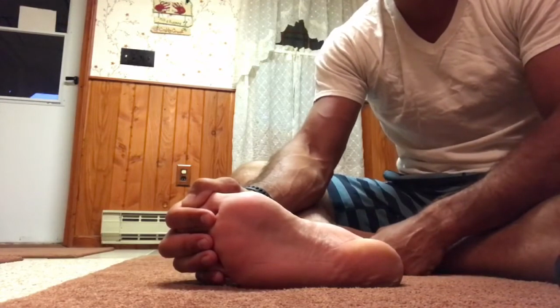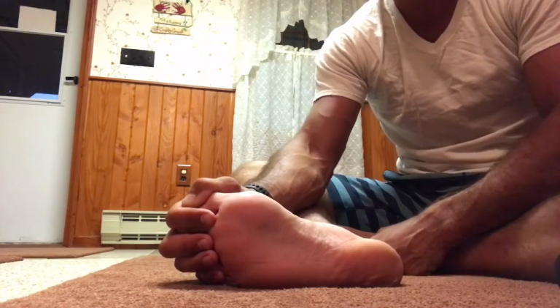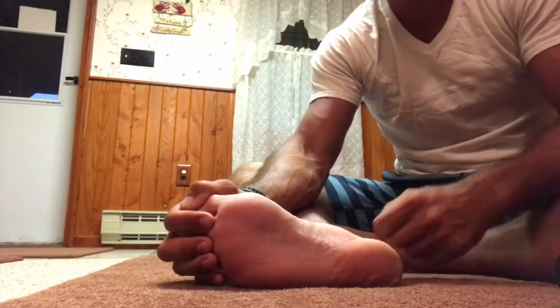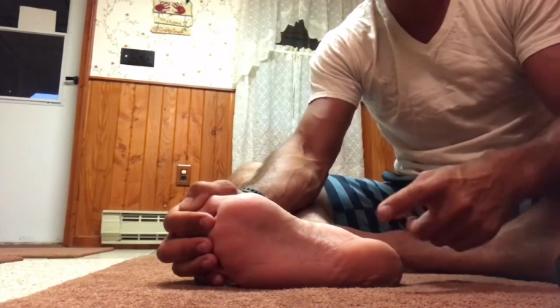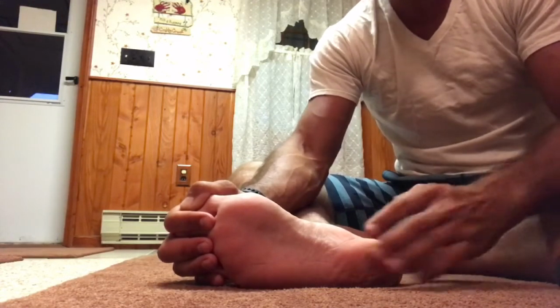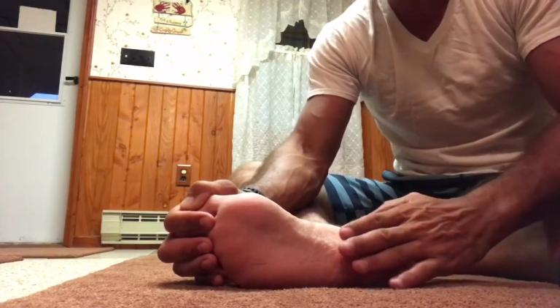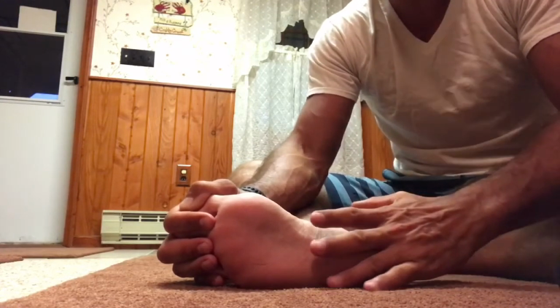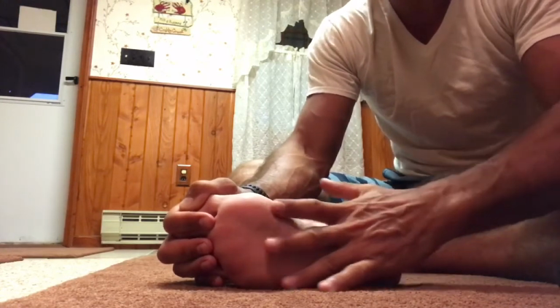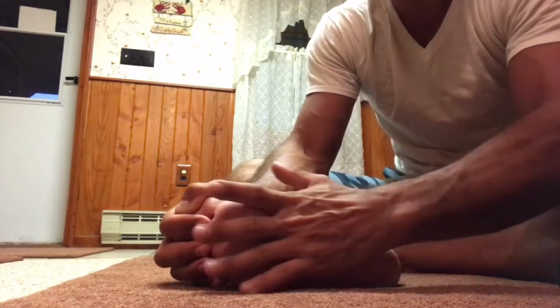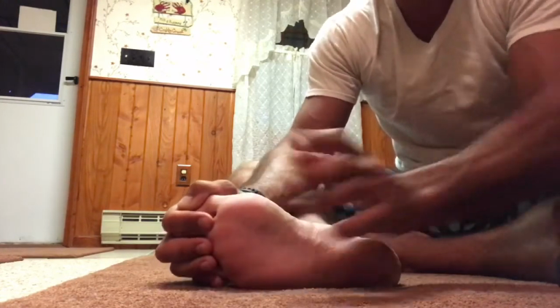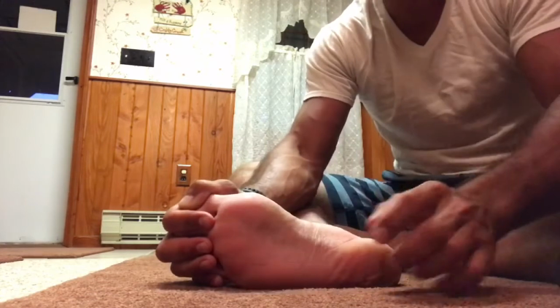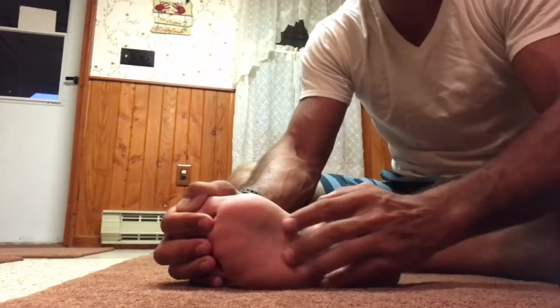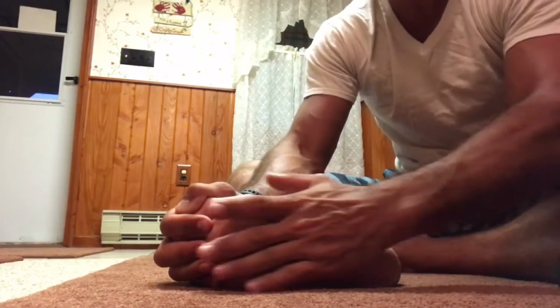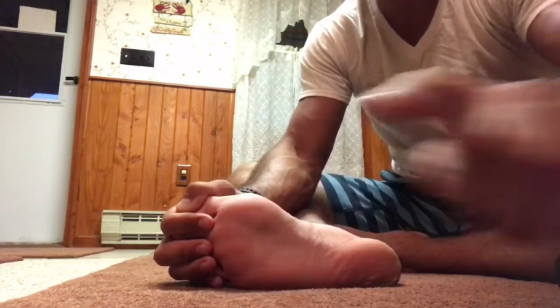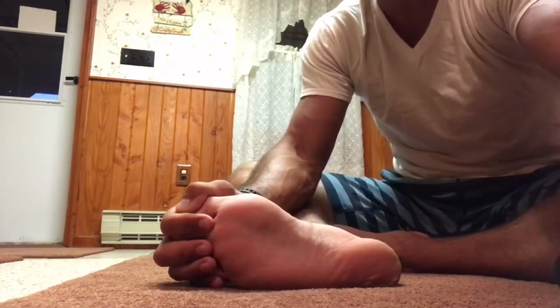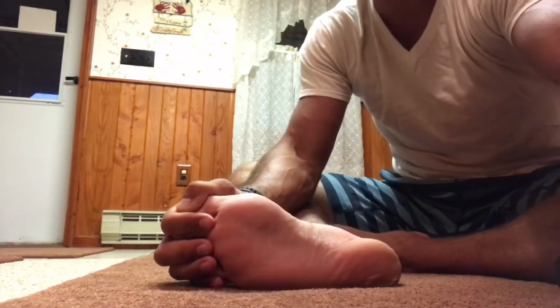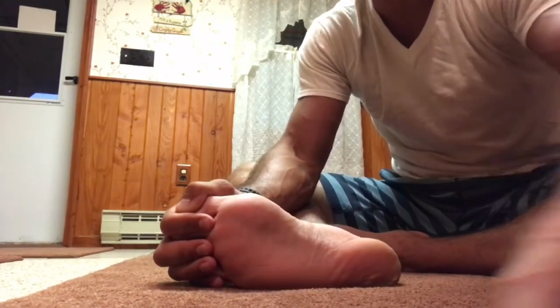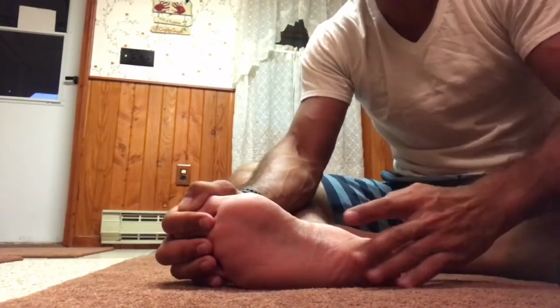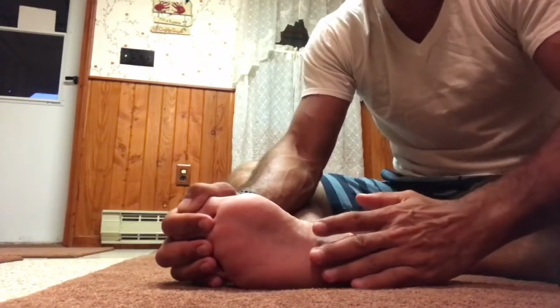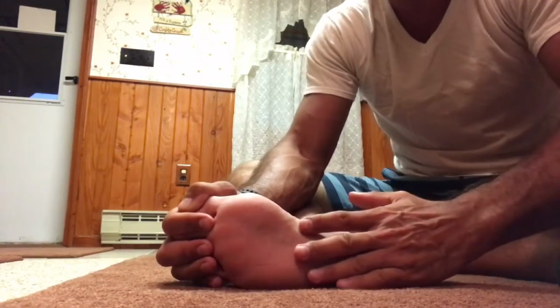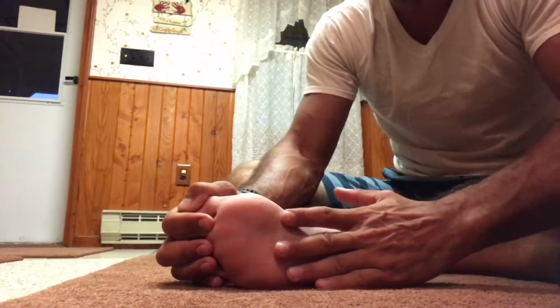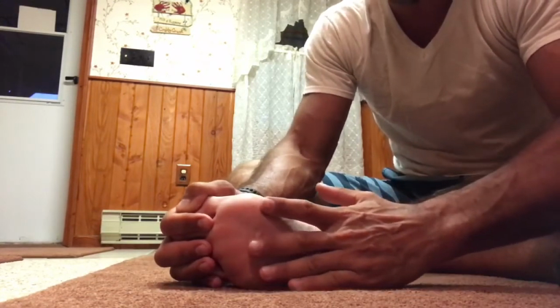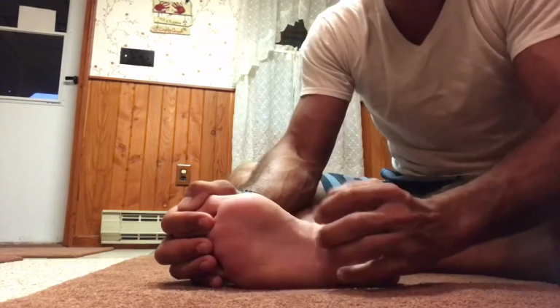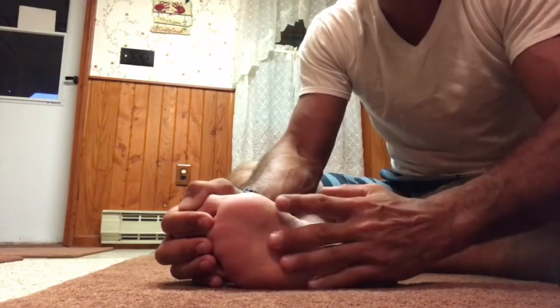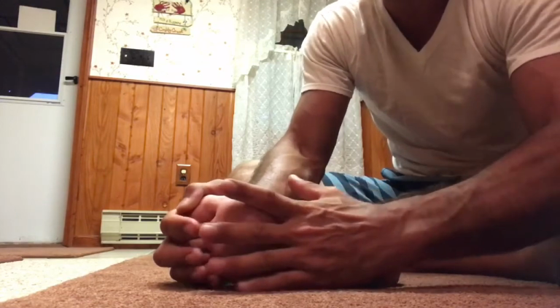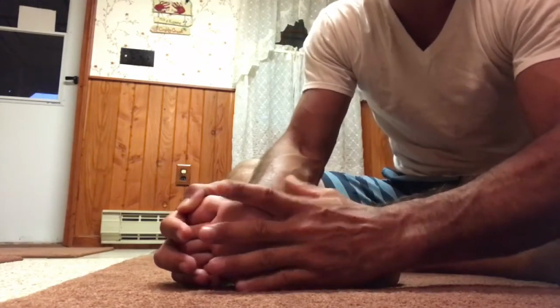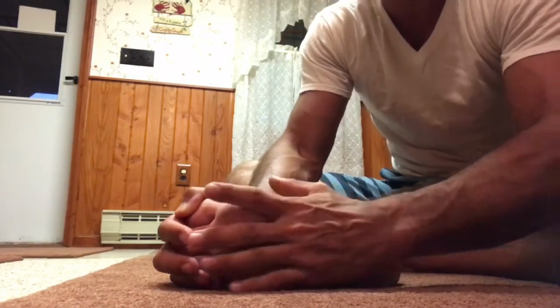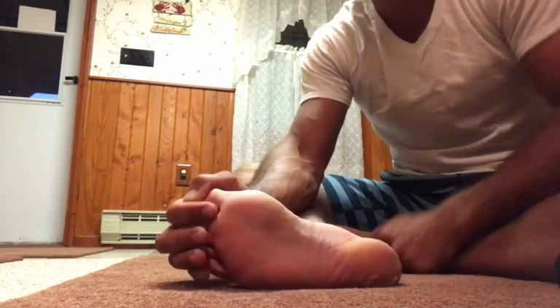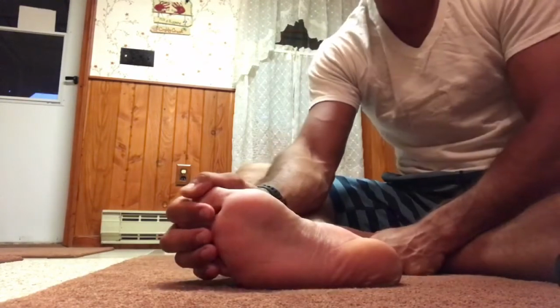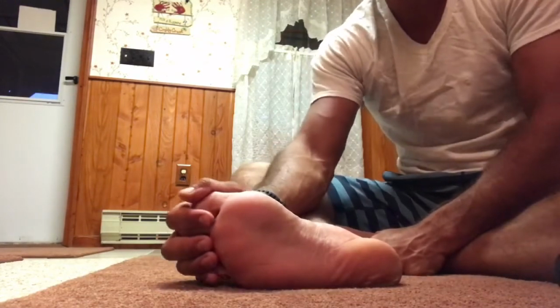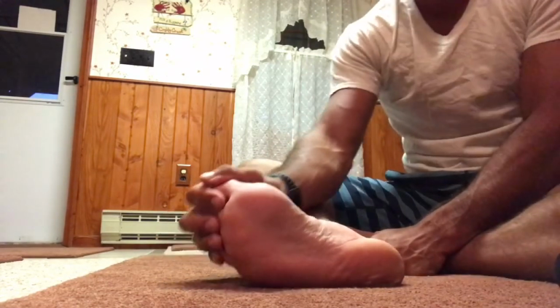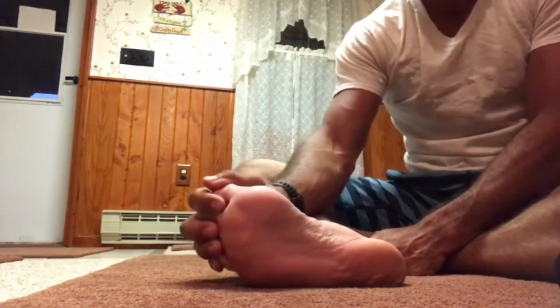The plantar fascia seats into the calcaneus. What we don't always realize is that those fascial connections go all the way out into the digits of the foot.